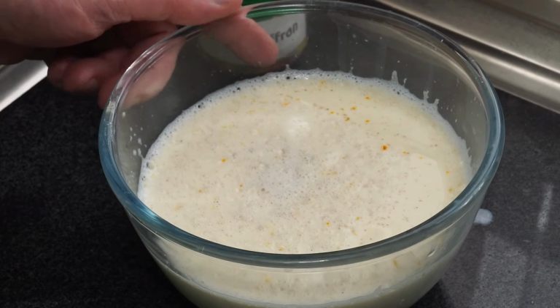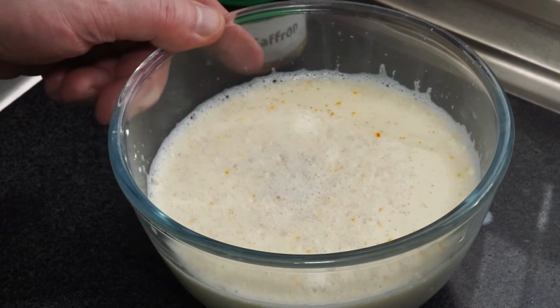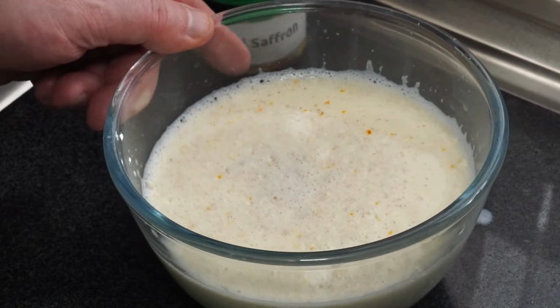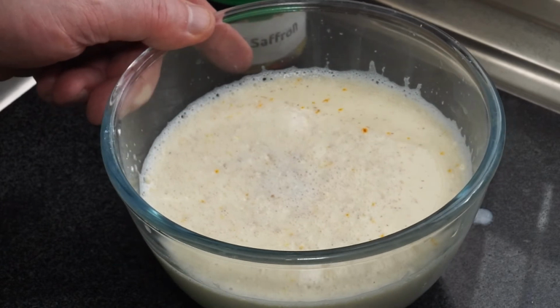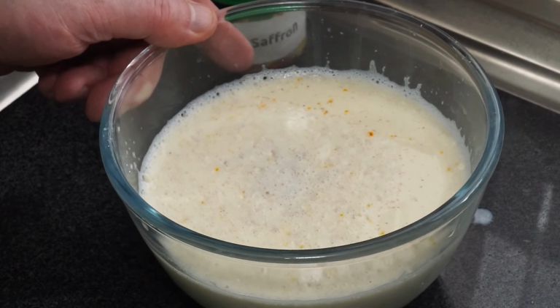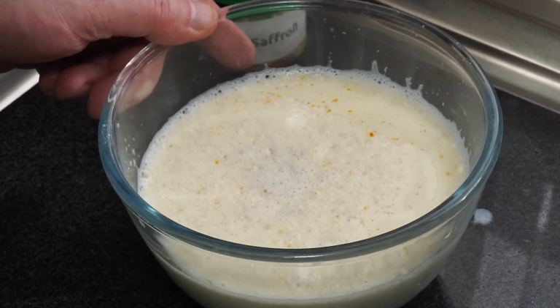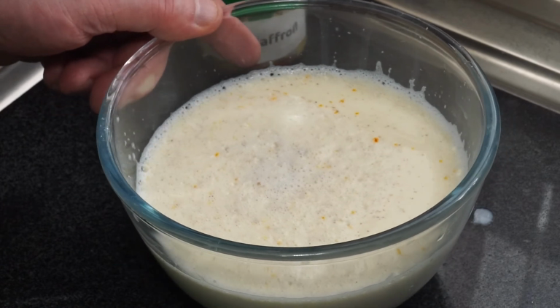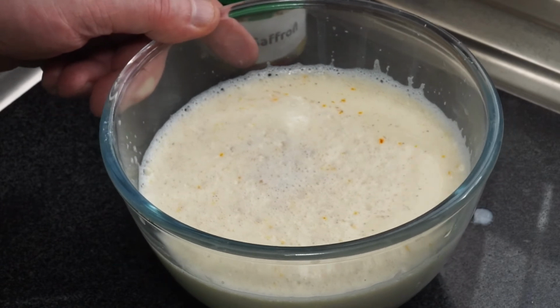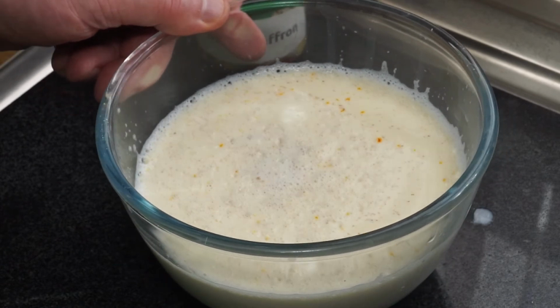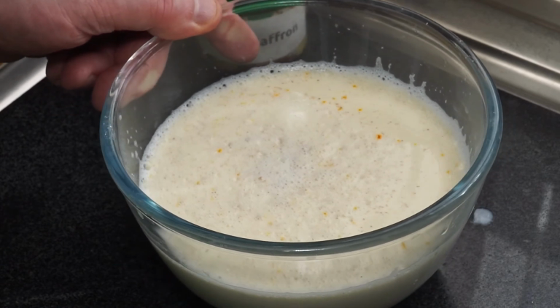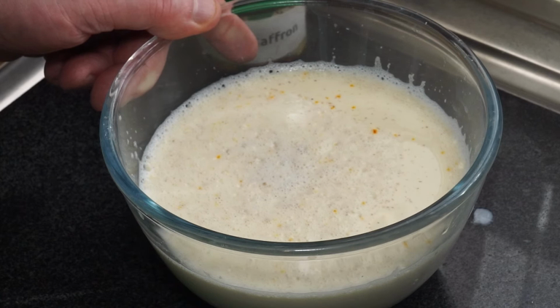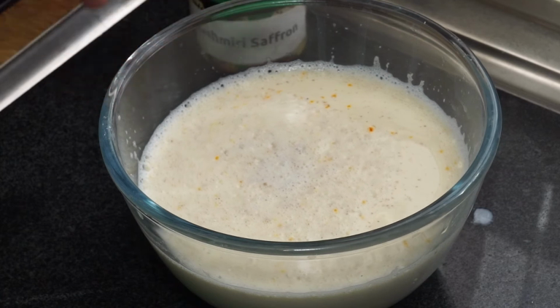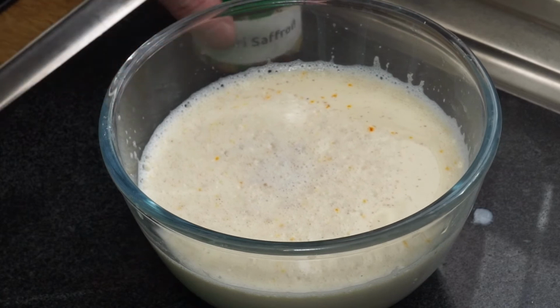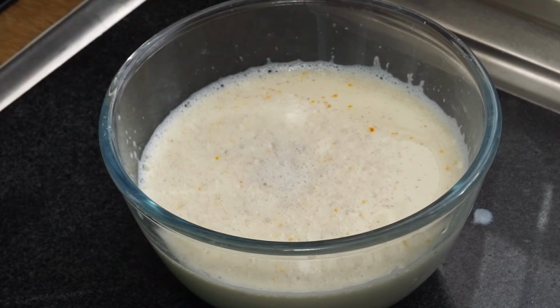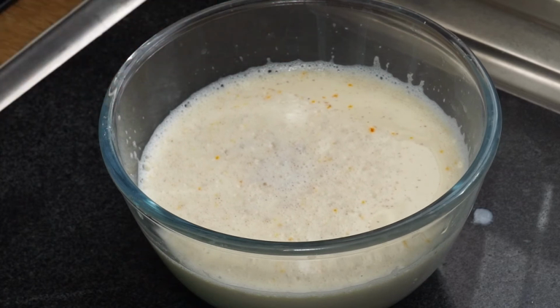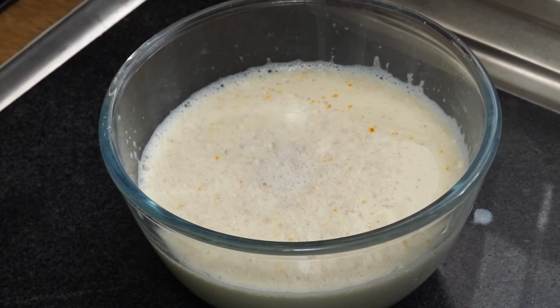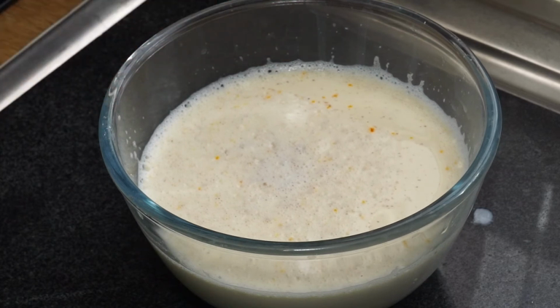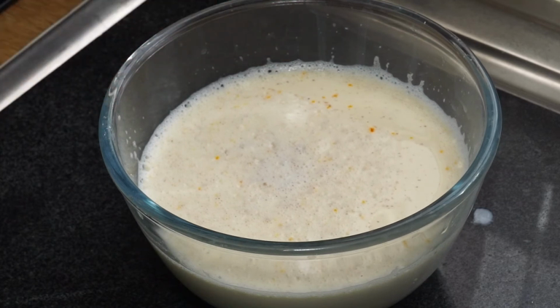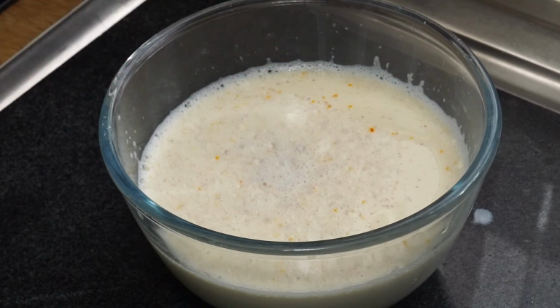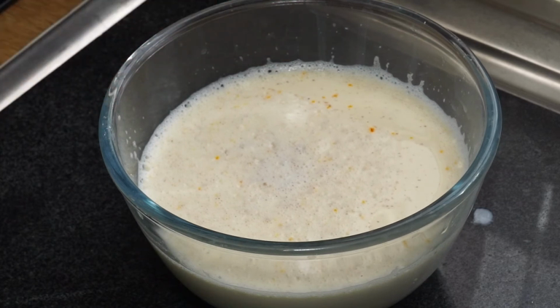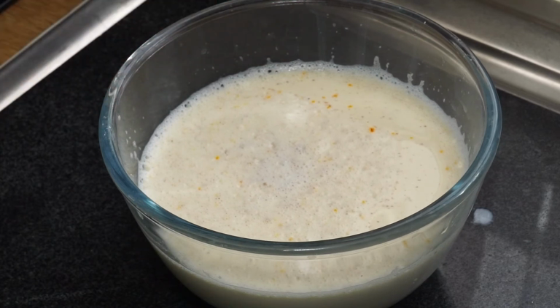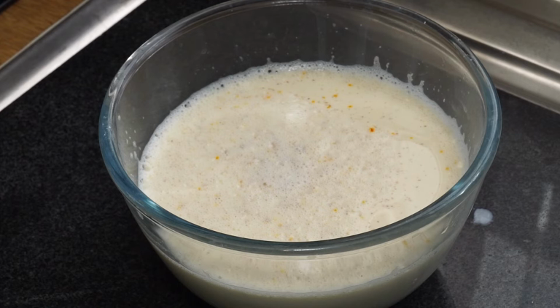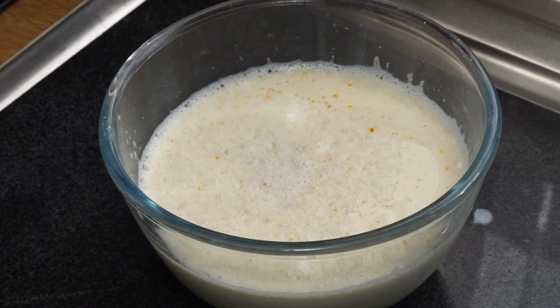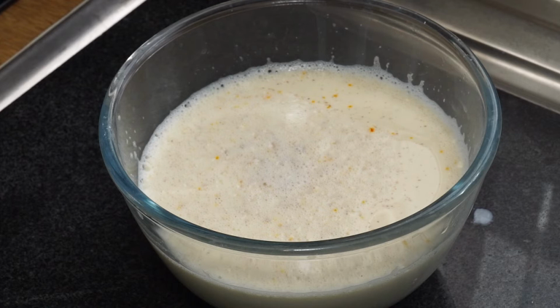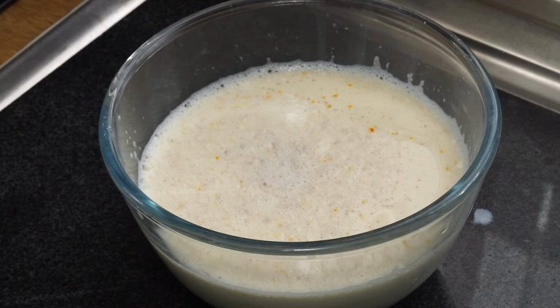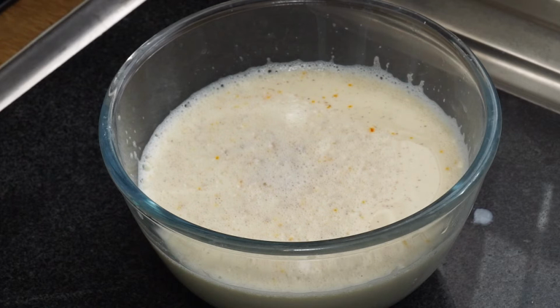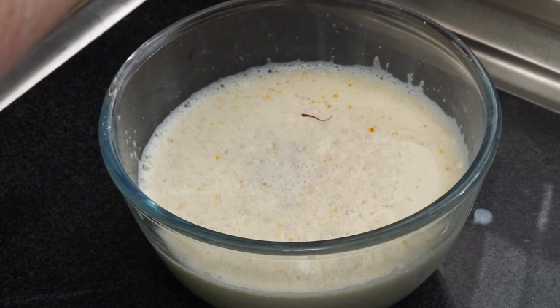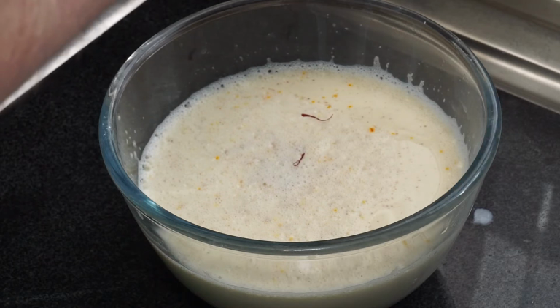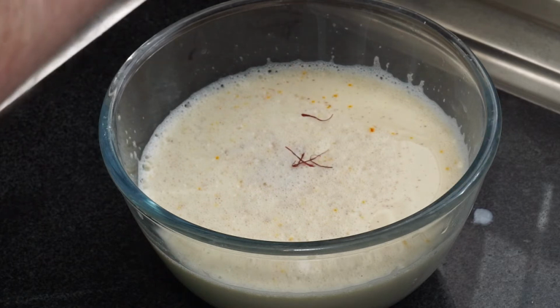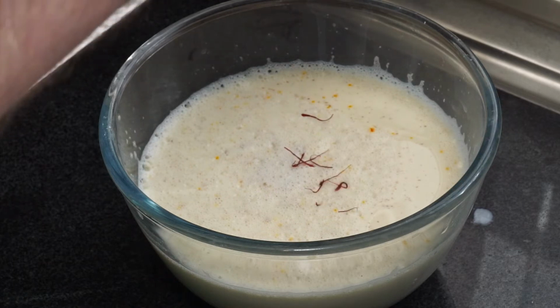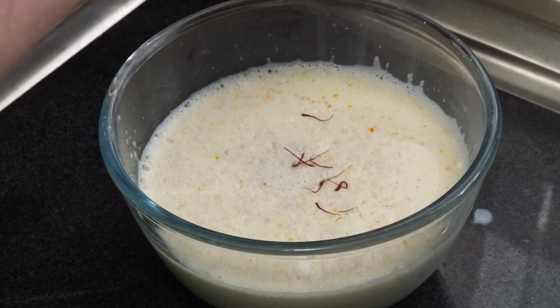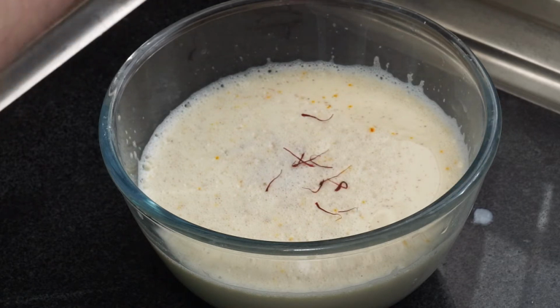After a couple of minutes you'll see it's become kind of jellified — it's starting to set. Don't shake it too much otherwise it will break up. All I'm going to do now is just decorate that with a little bit more saffron on top, just a little, because it is expensive.